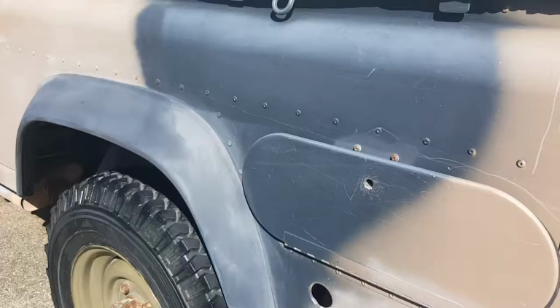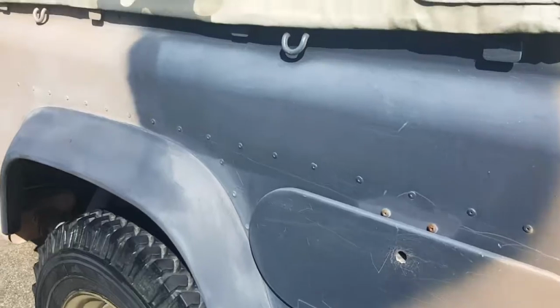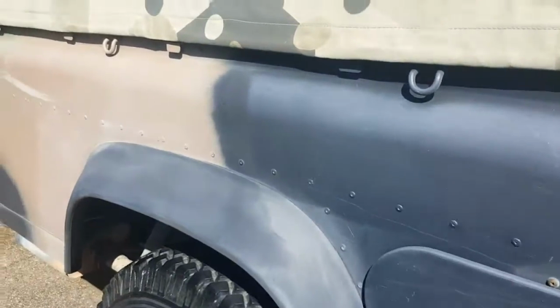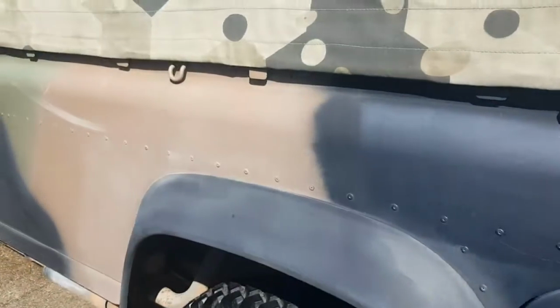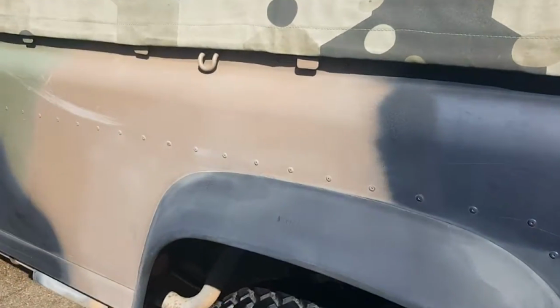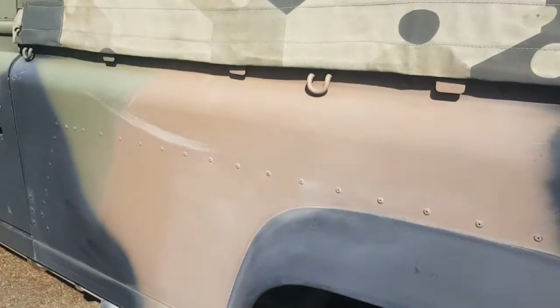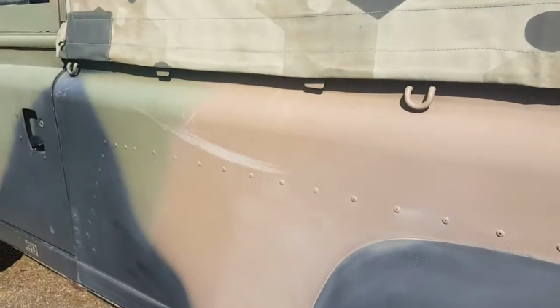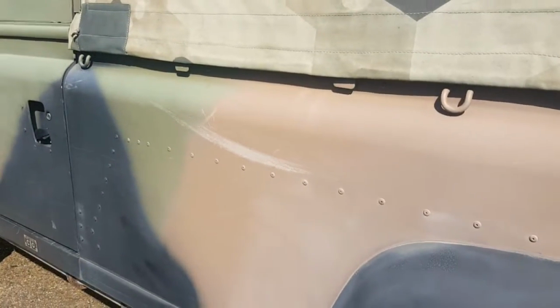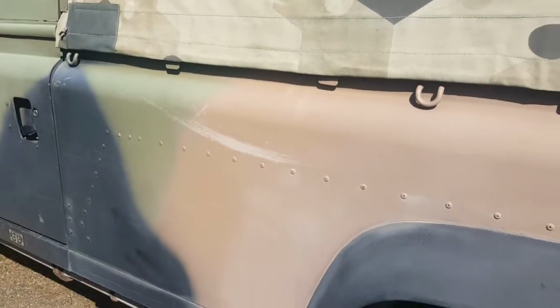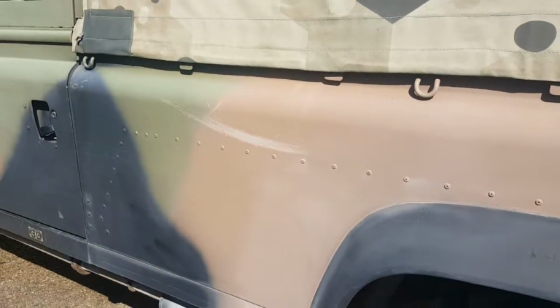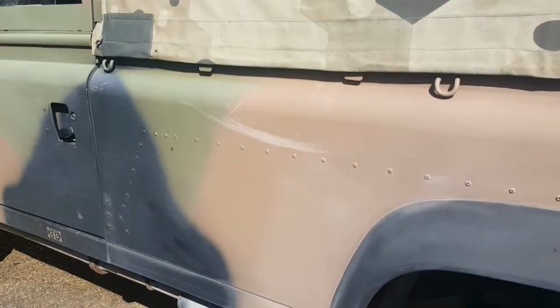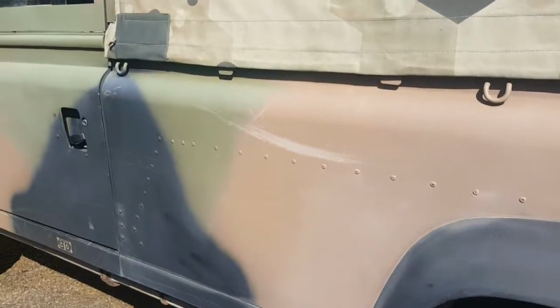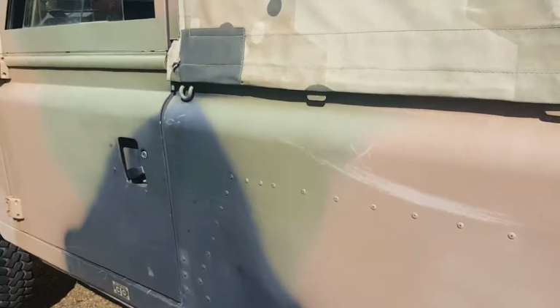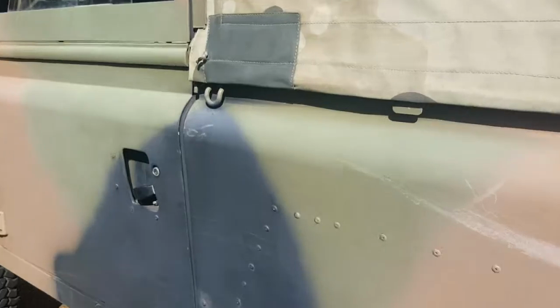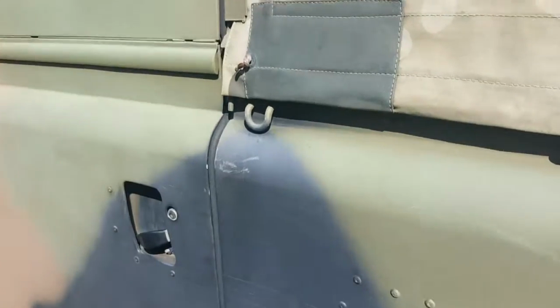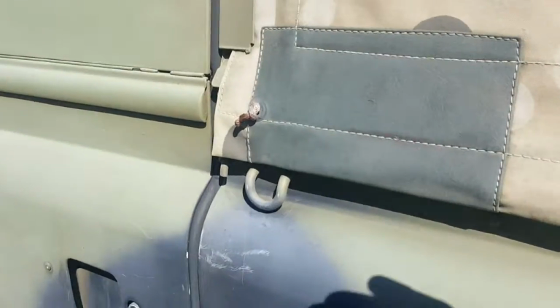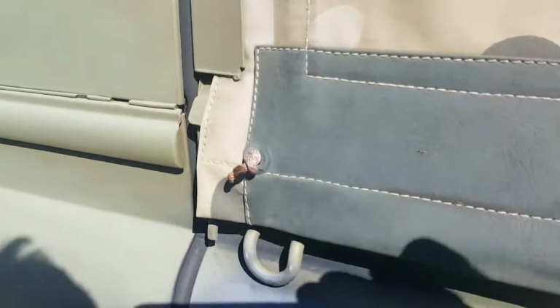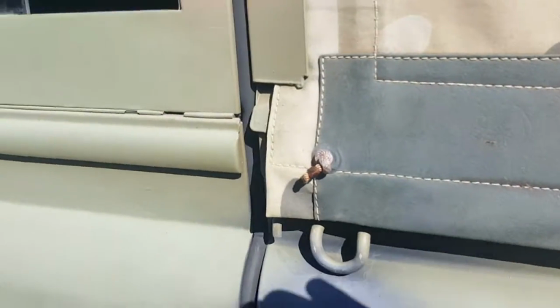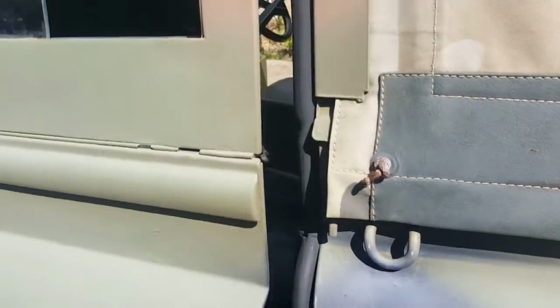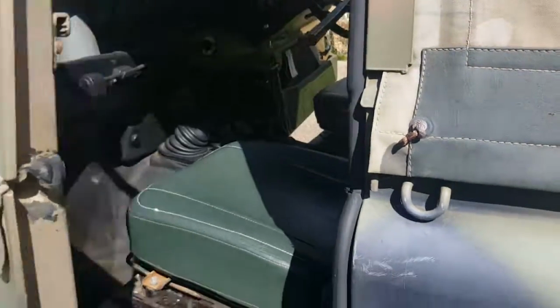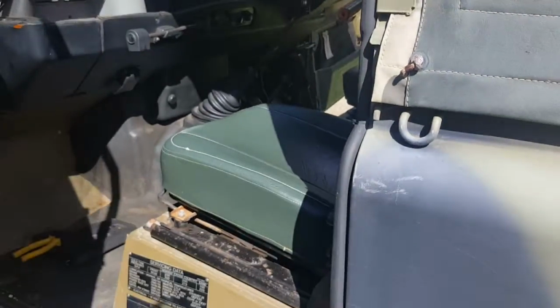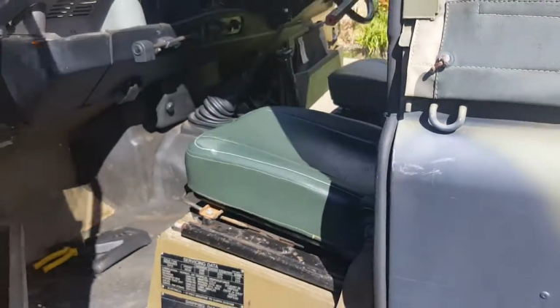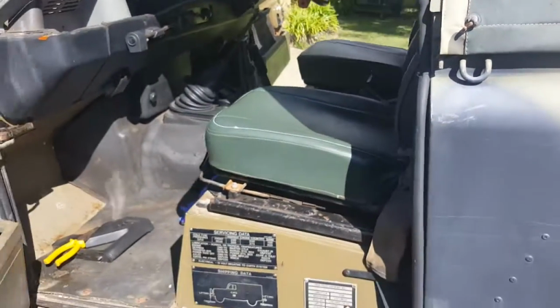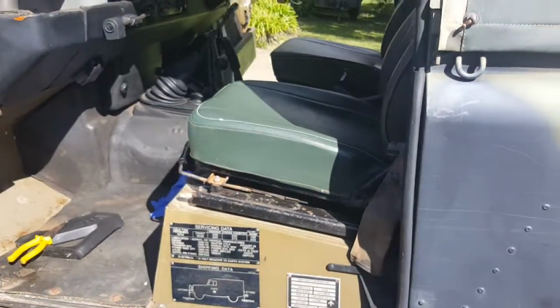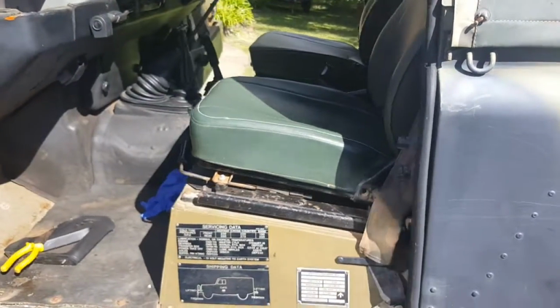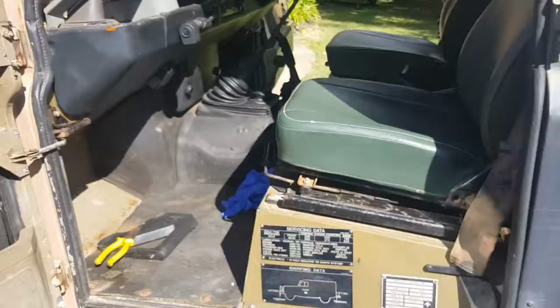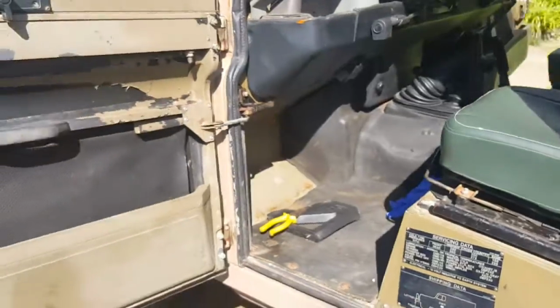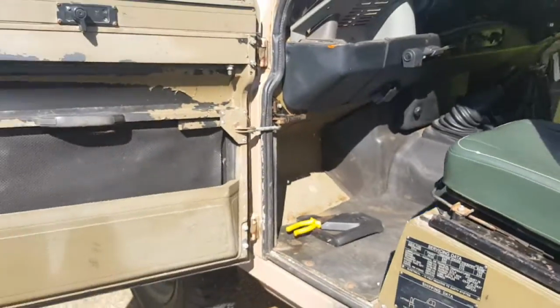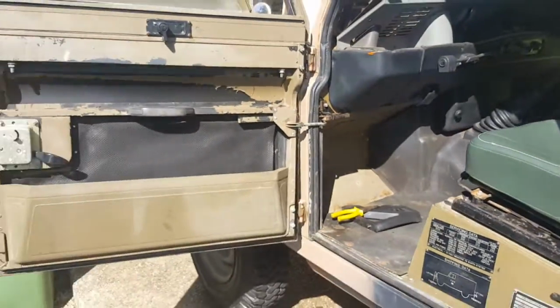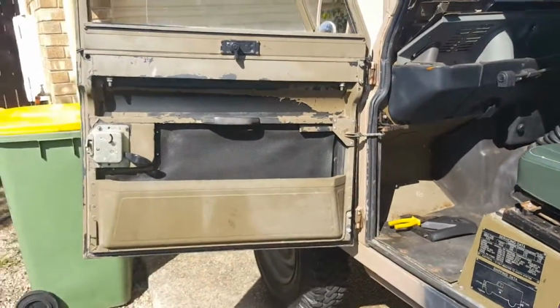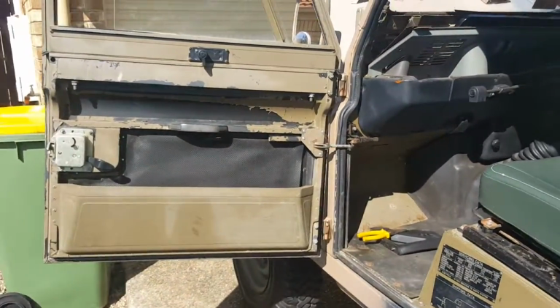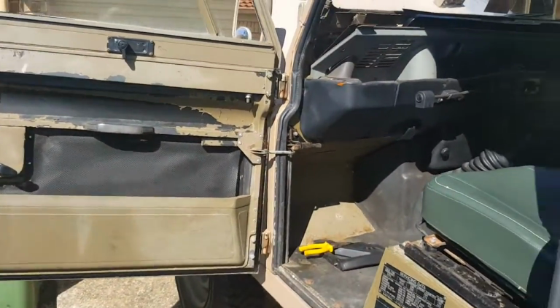A few scratches, but if you did Lenox, baby oil, or diesel over the paint you don't even see that. Obviously the door locks.